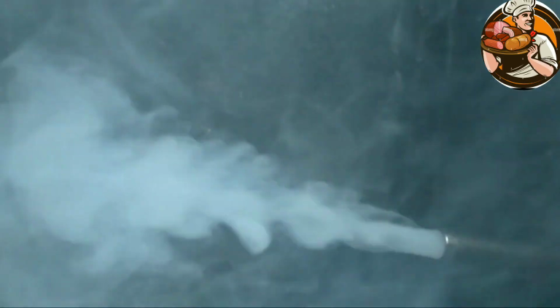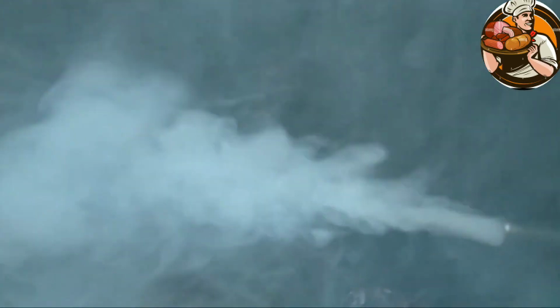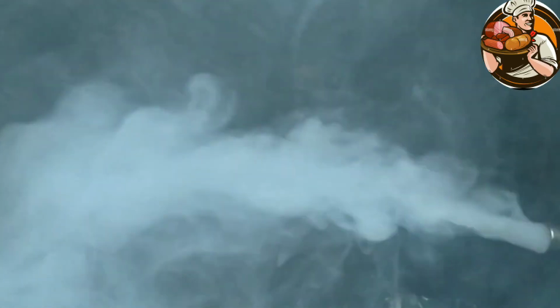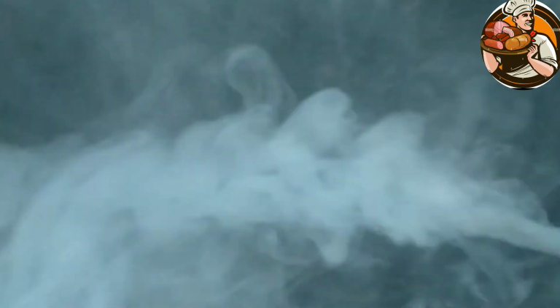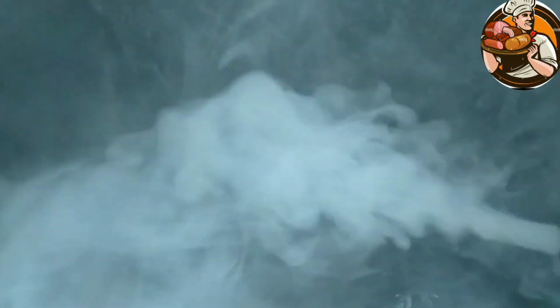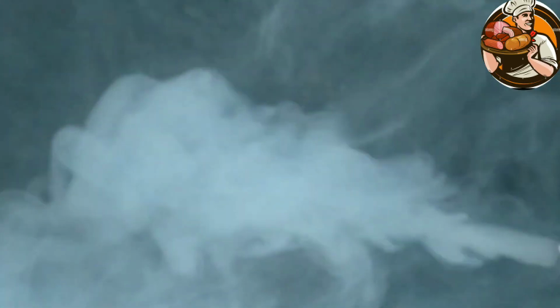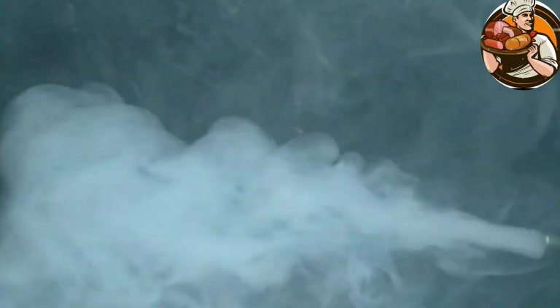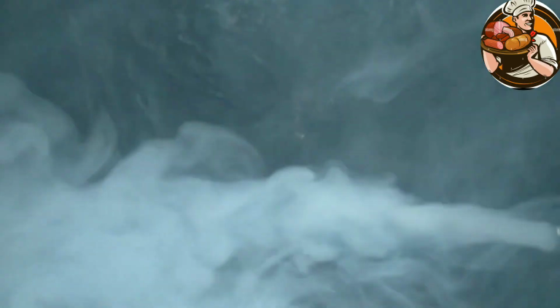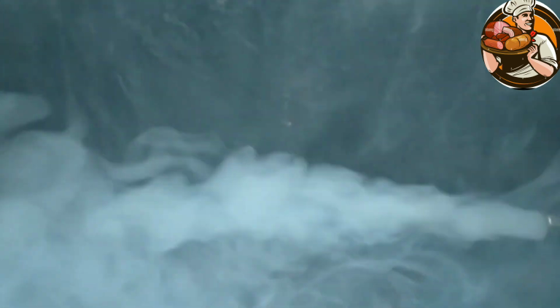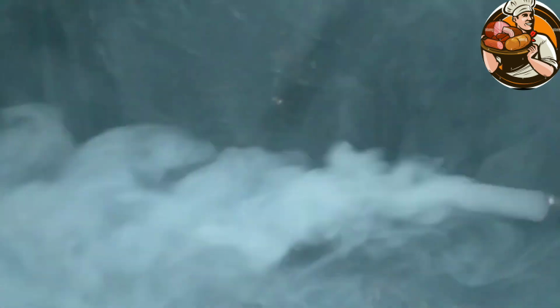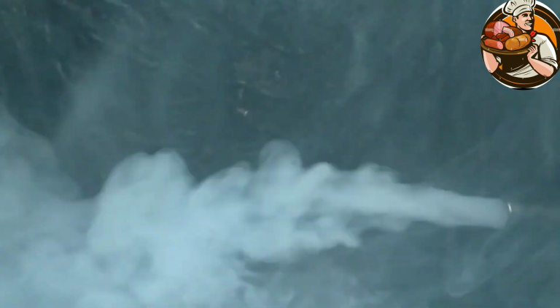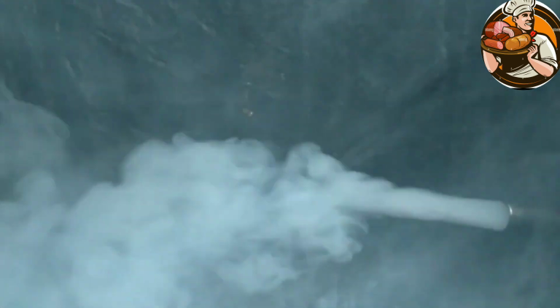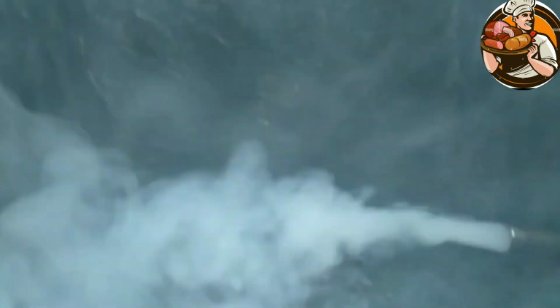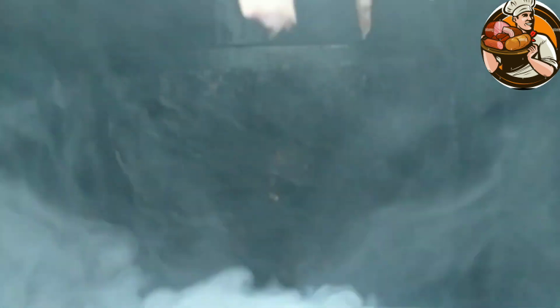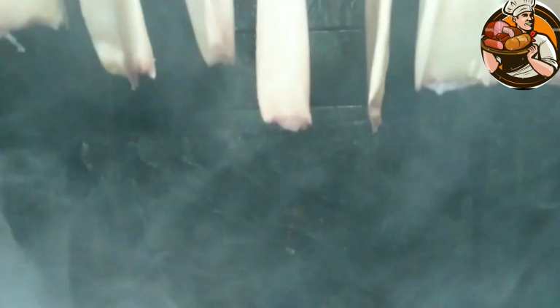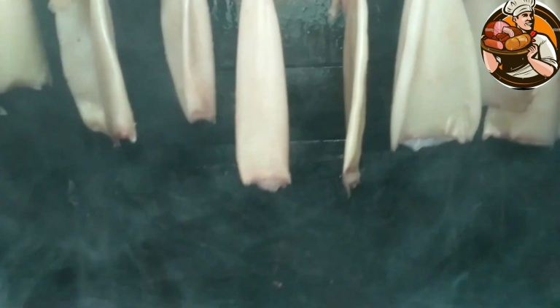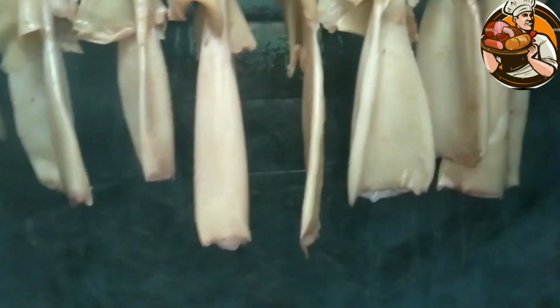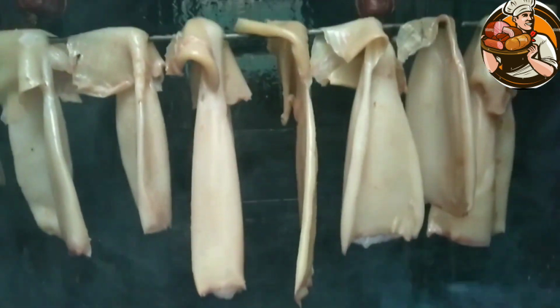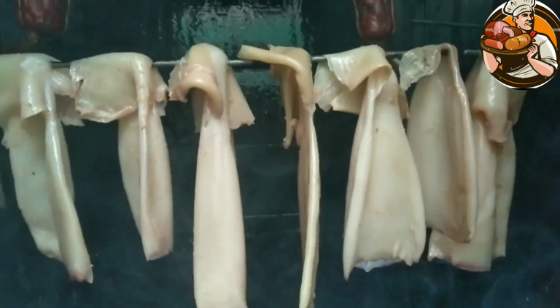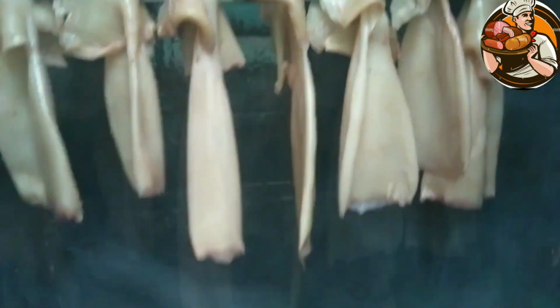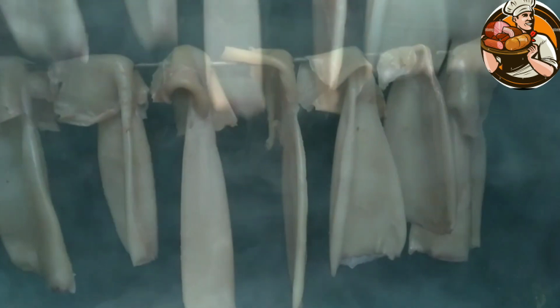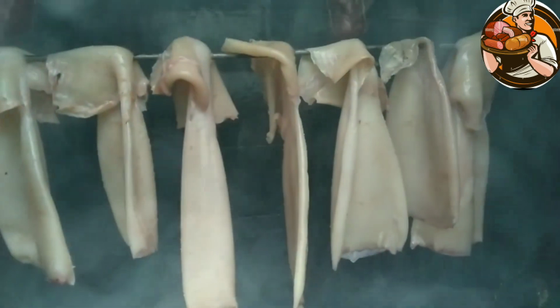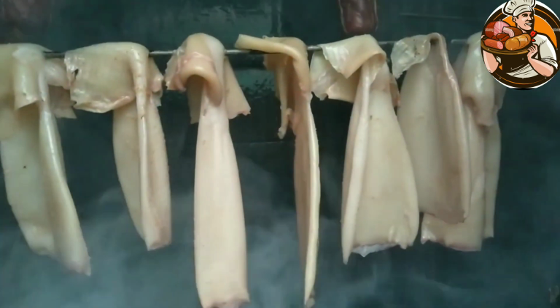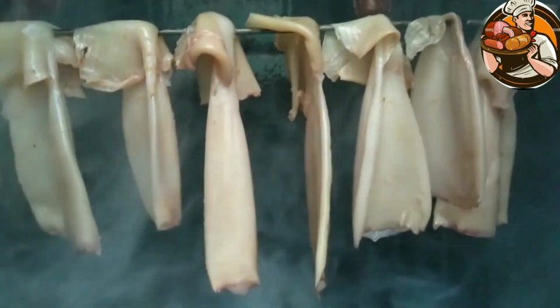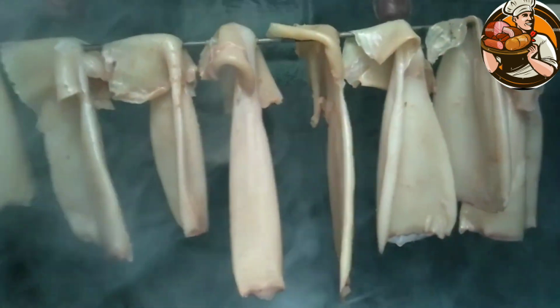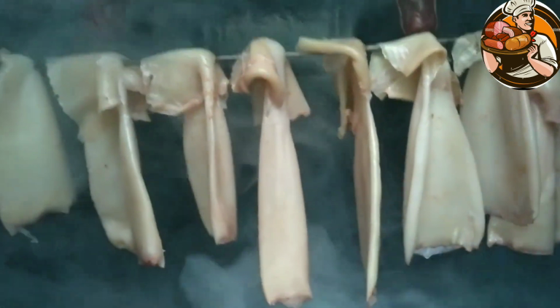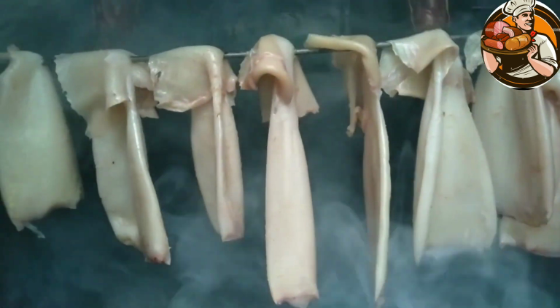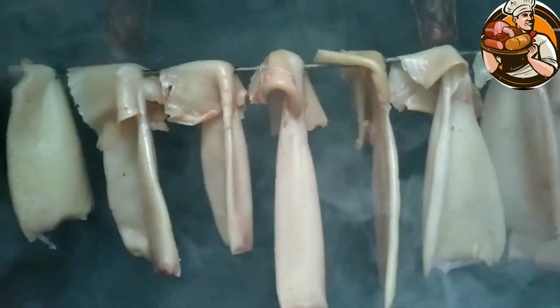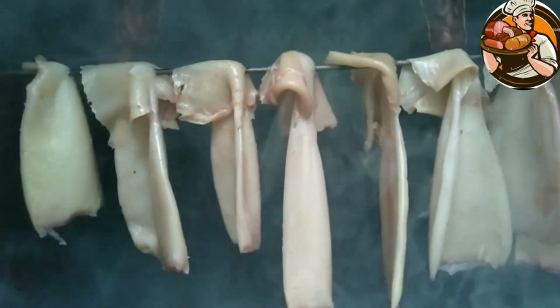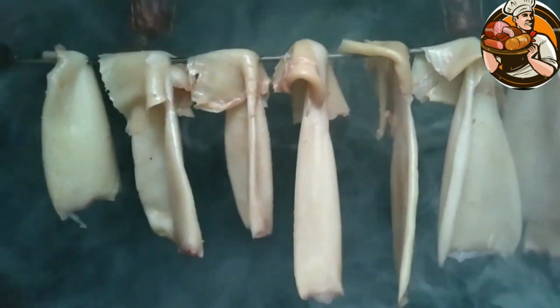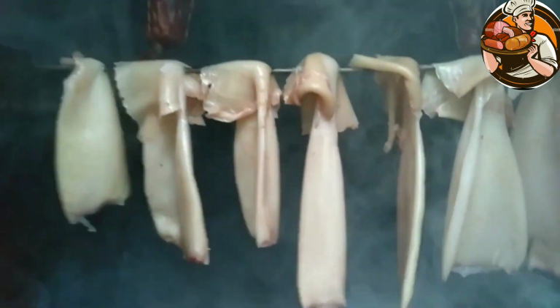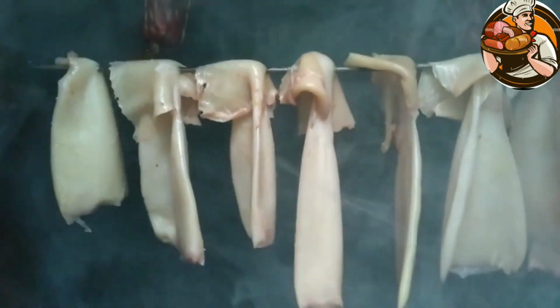Put the dried squid in the smokehouse and let it smoke thickly. The smoking temperature should not exceed 30 degrees in the middle. My squid was cooked for more than four hours. I left them overnight in the smokehouse and tasted them in the morning.